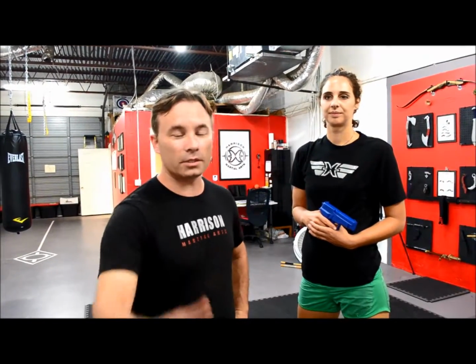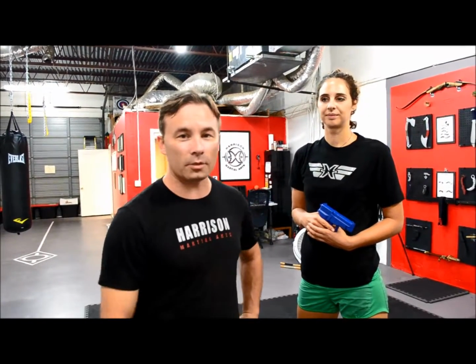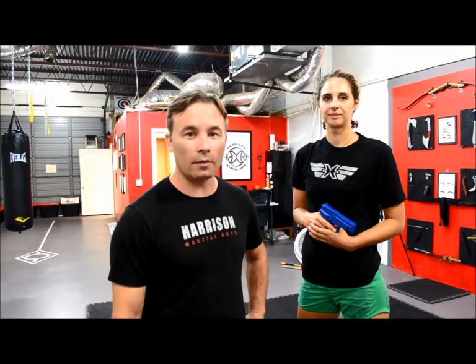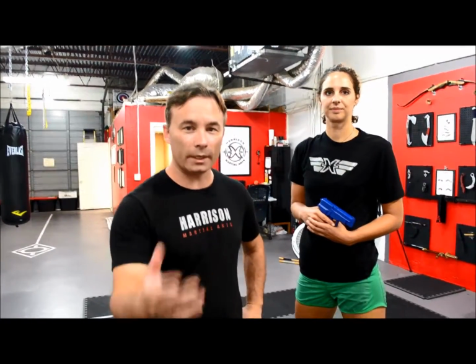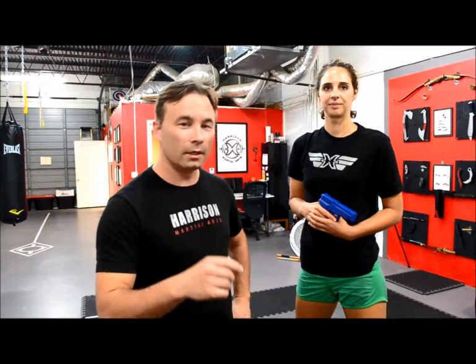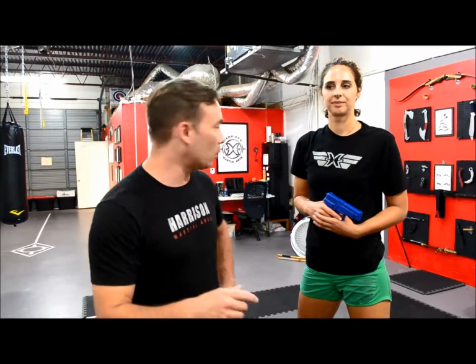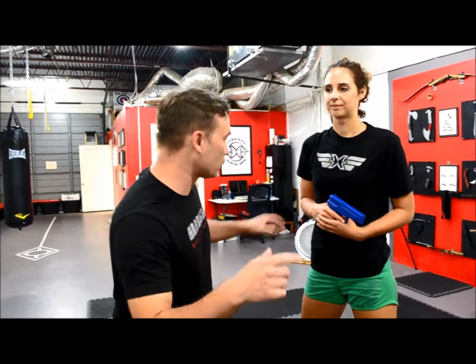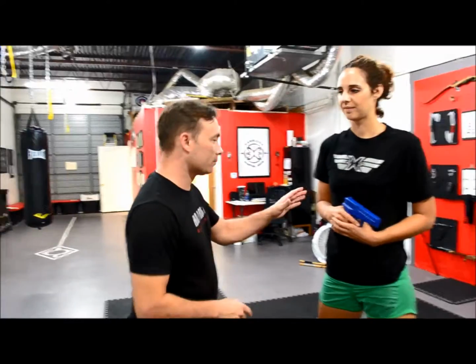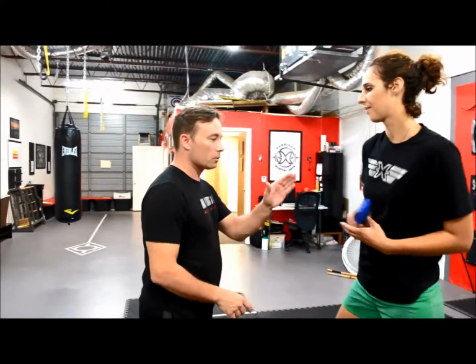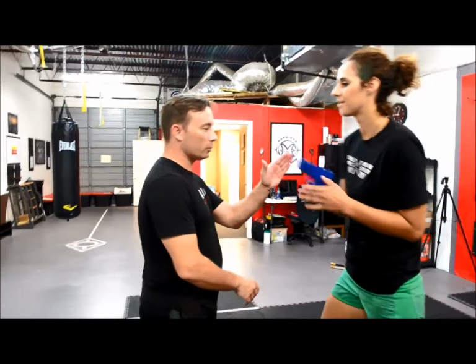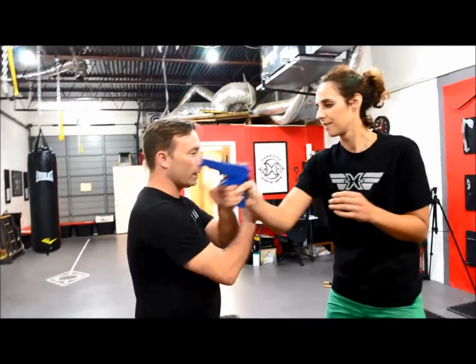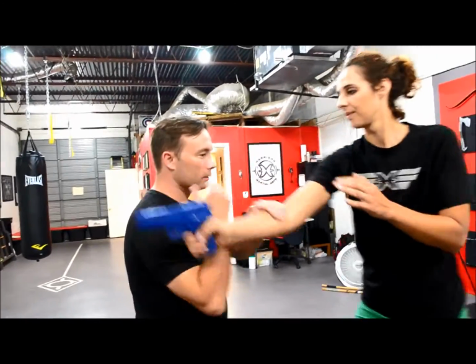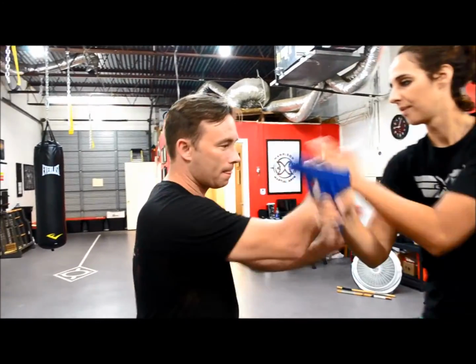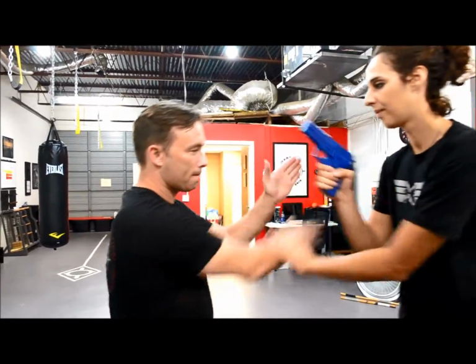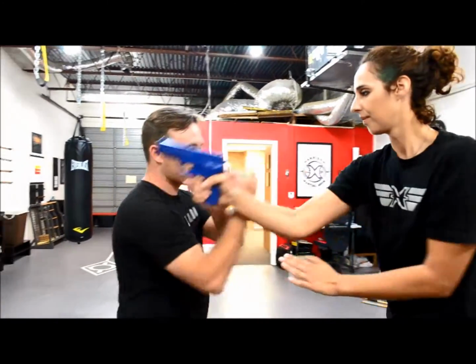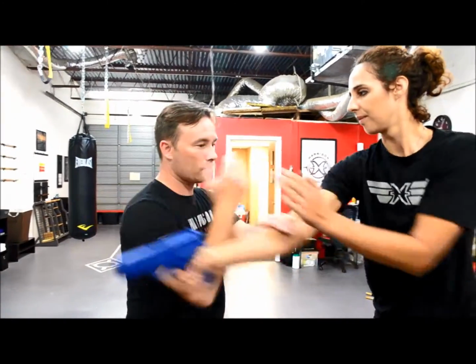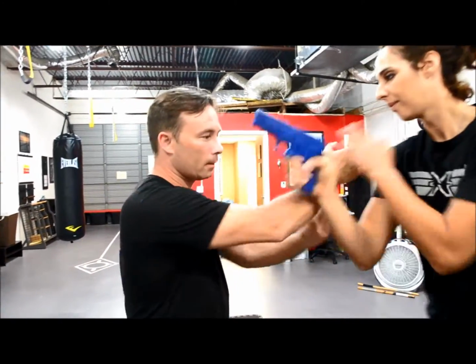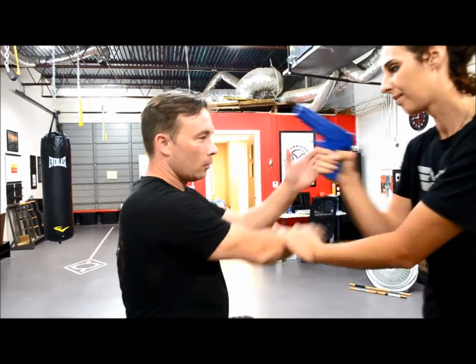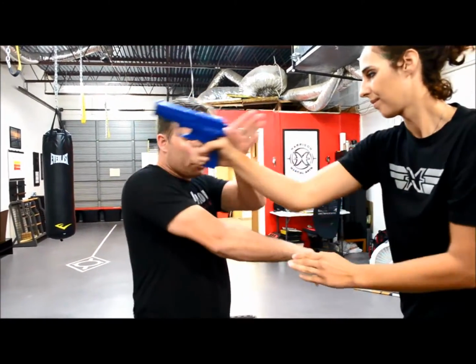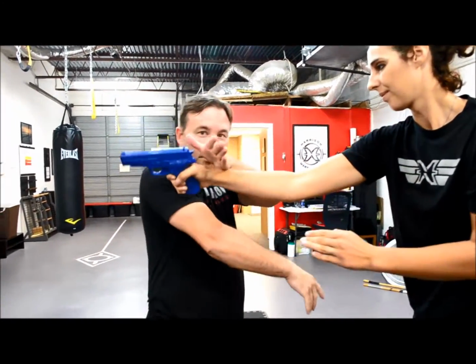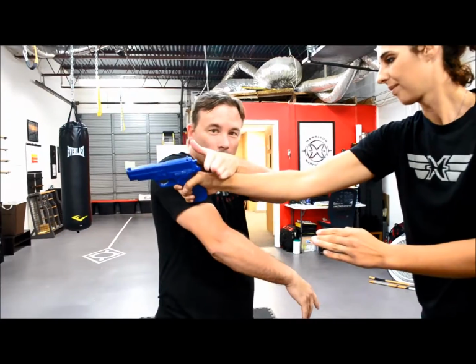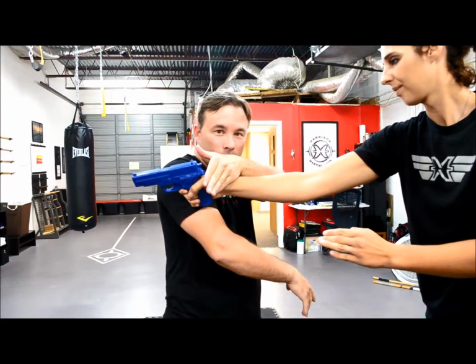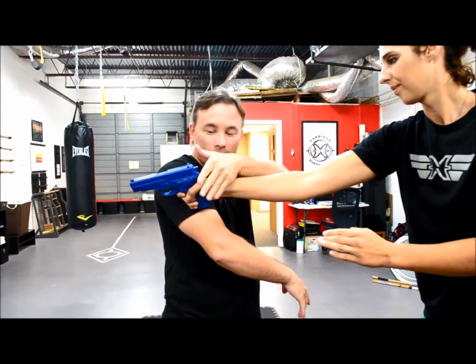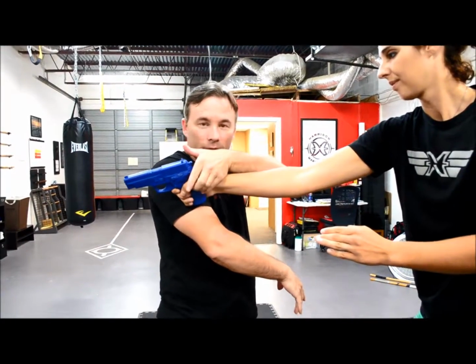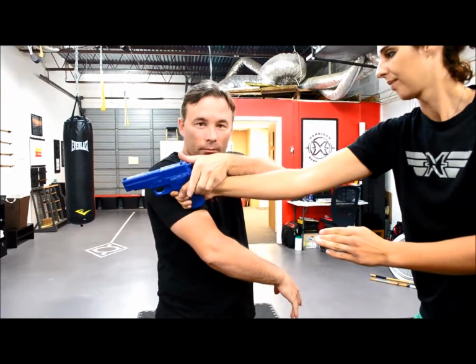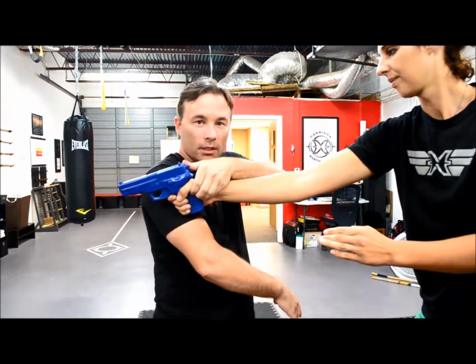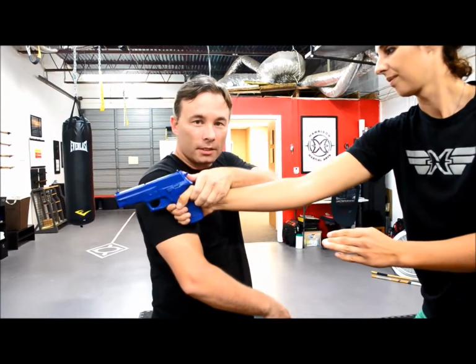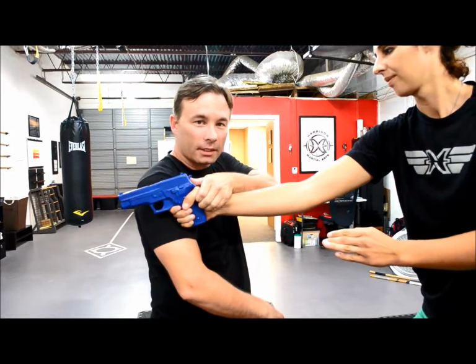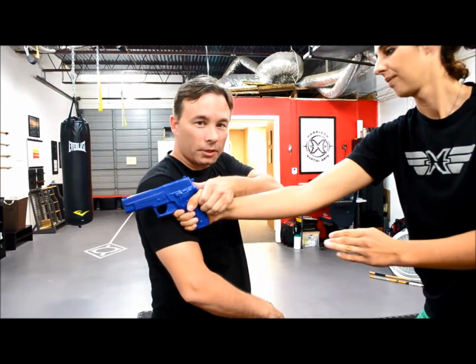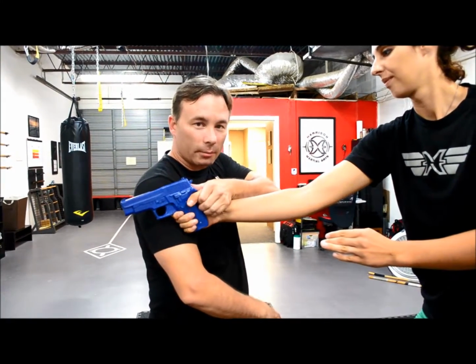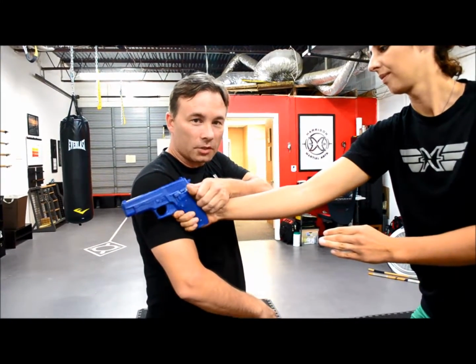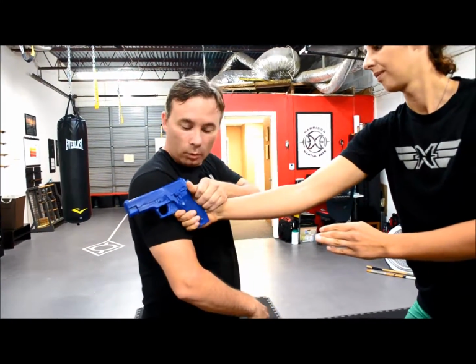This next disarm is going to come off of hubat again. Watch real quick. So when we're doing hubat here, what I'm going to do is make sure it passes by me and get the thumb. As long as I disengage the thumb, this is going to work.